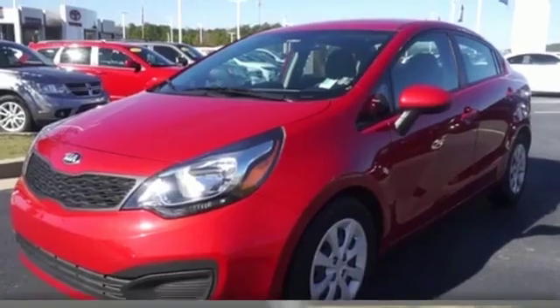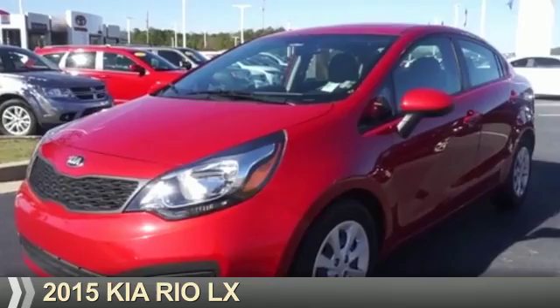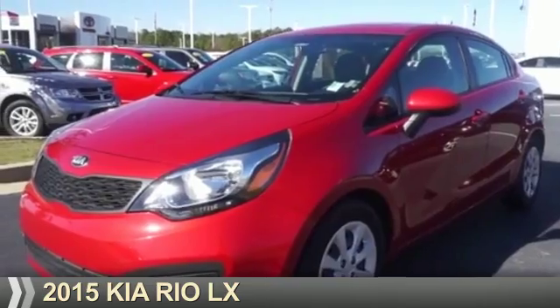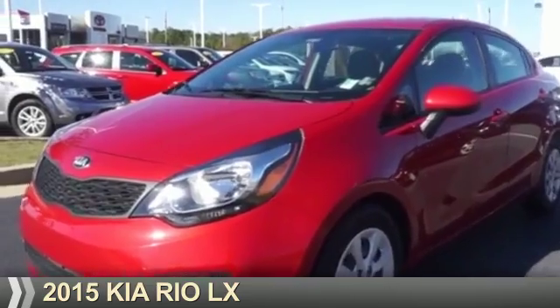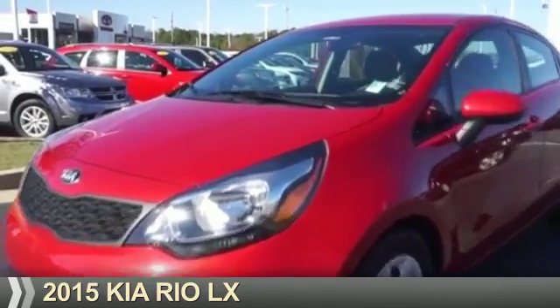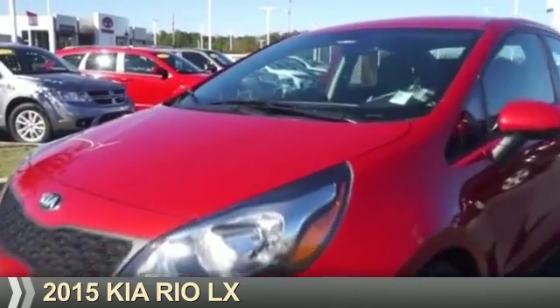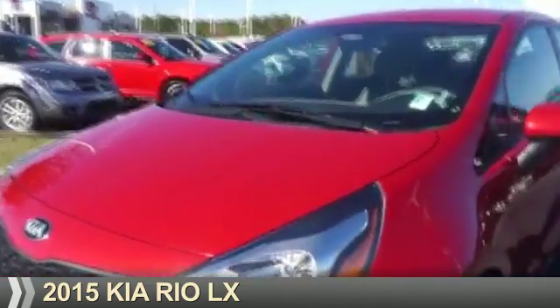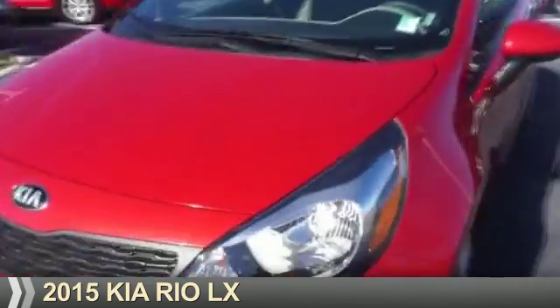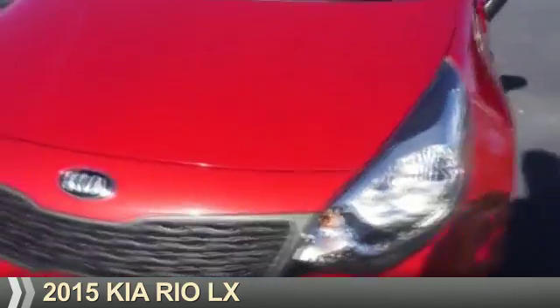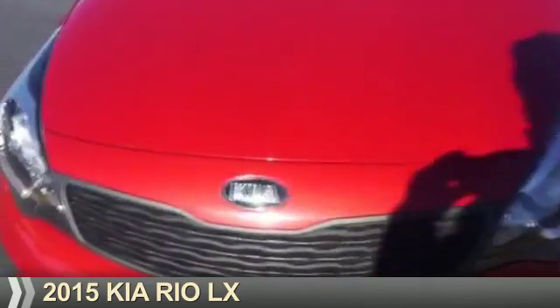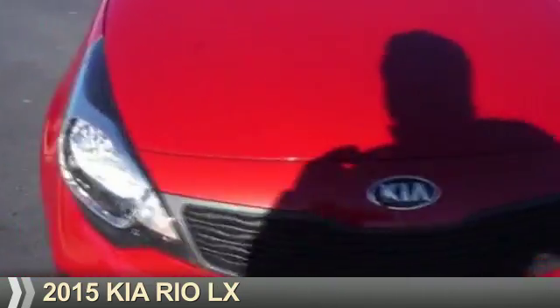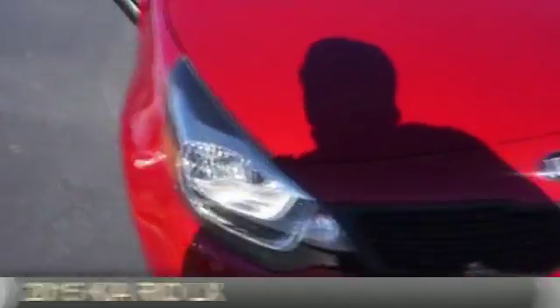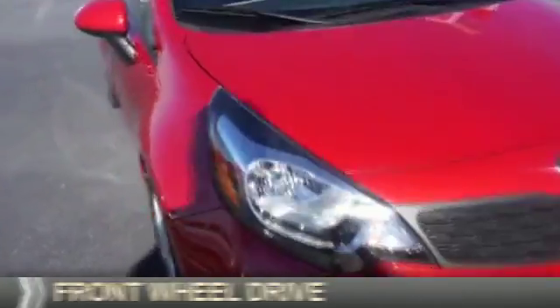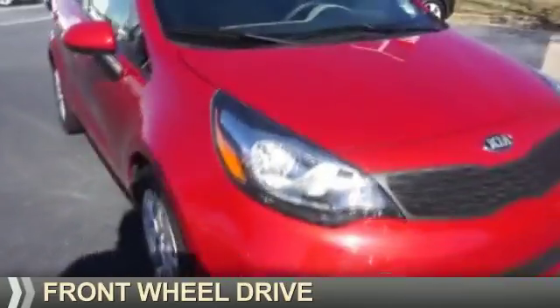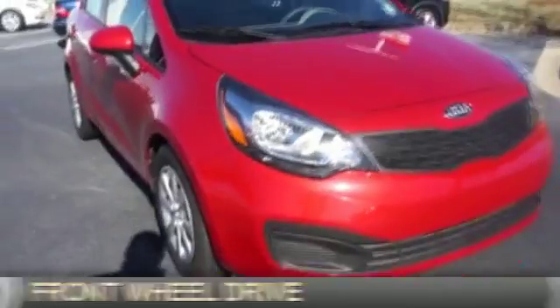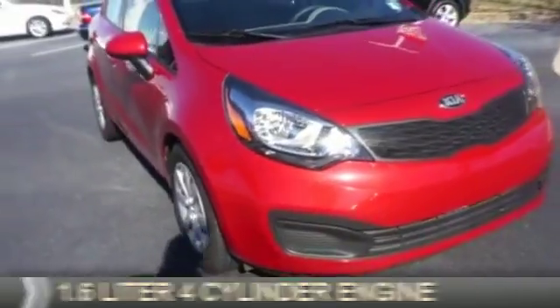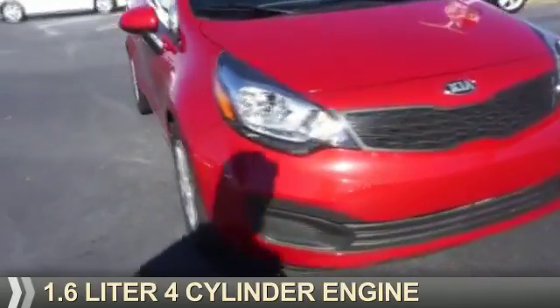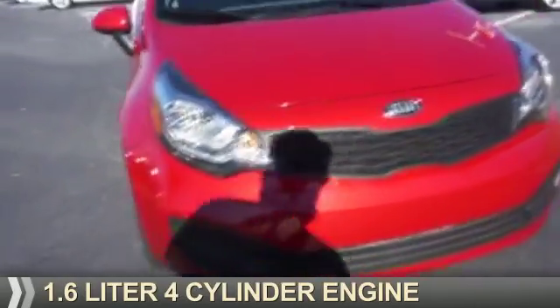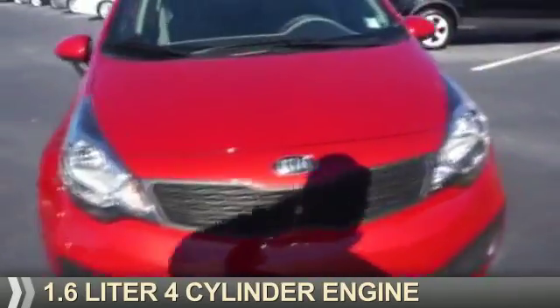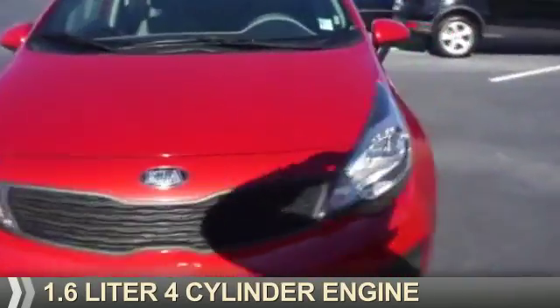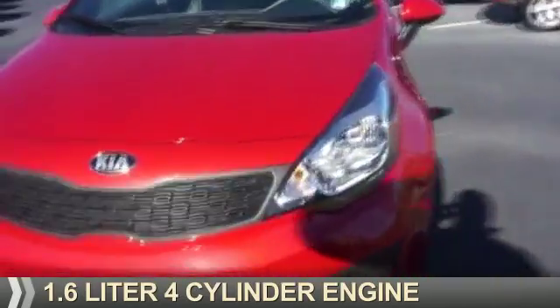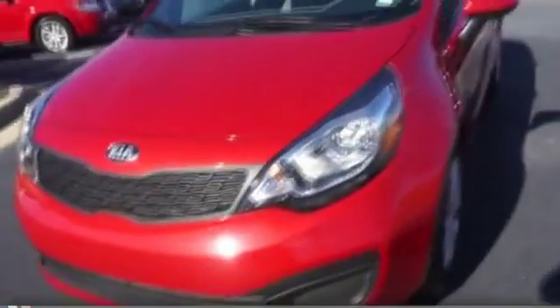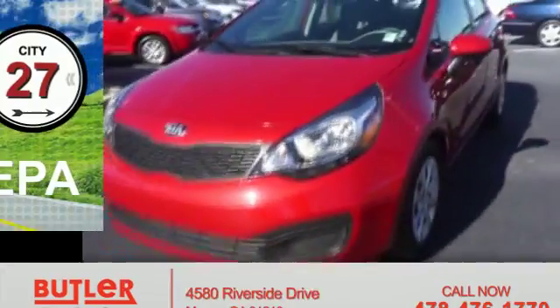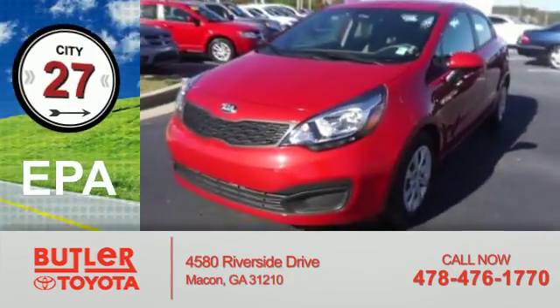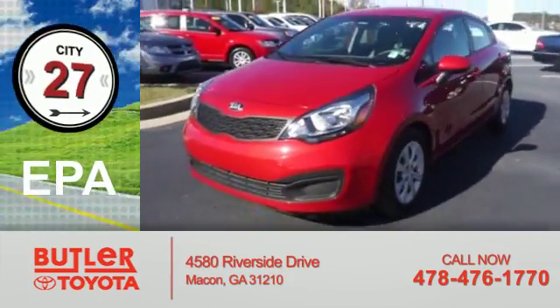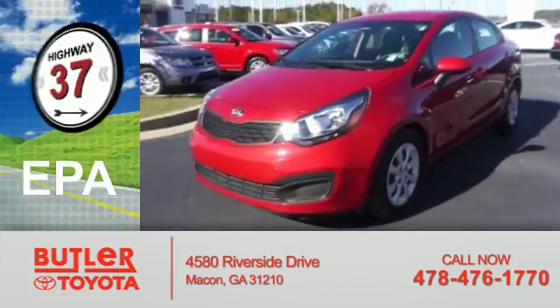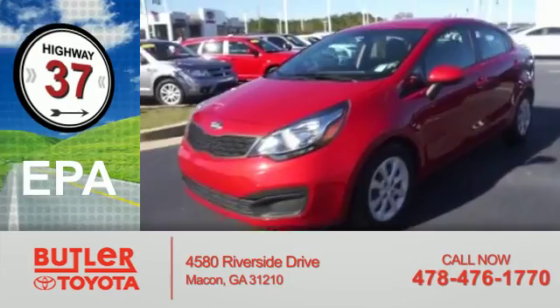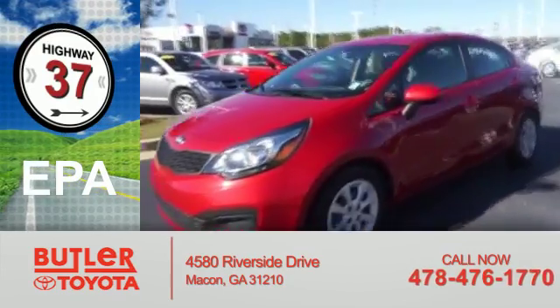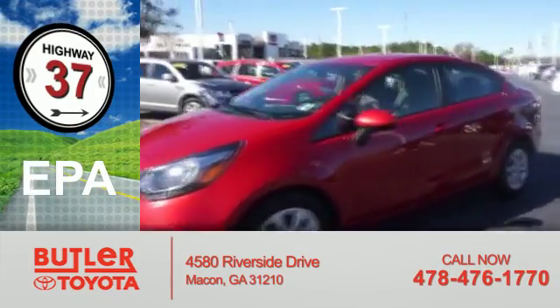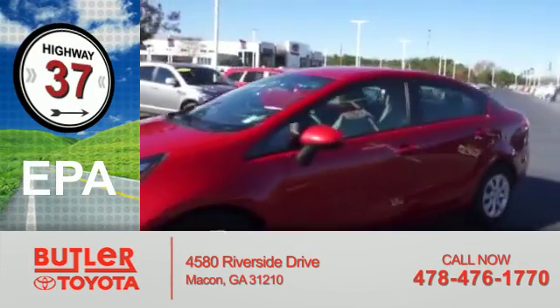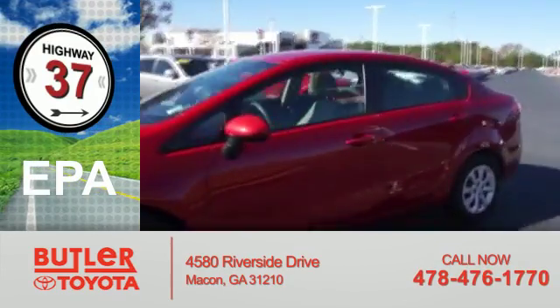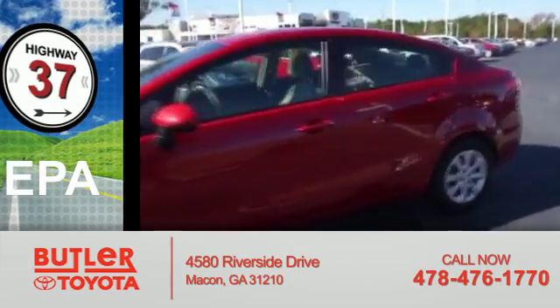Presenting the 2015 Kia Rio. It's powered by Front Wheel Drive and a 1.6 liter four-cylinder engine. Great fuel efficiency saves you money by requiring fewer trips to the gas station.